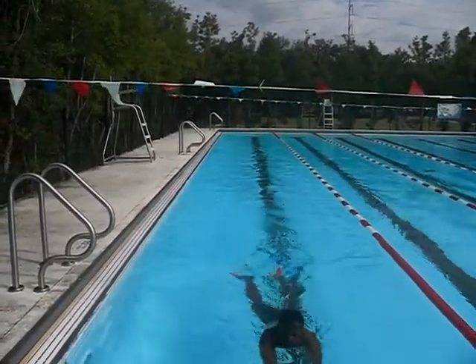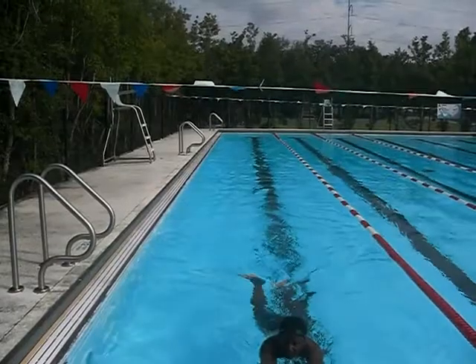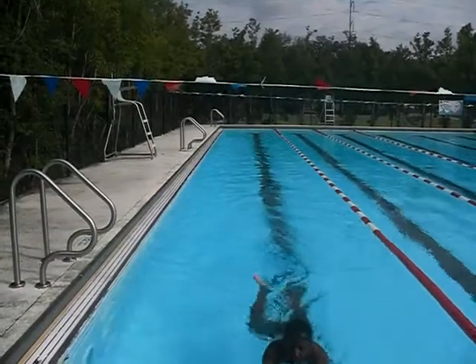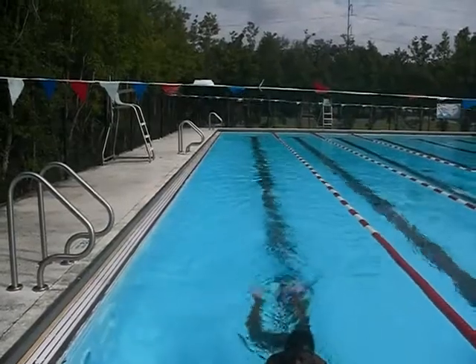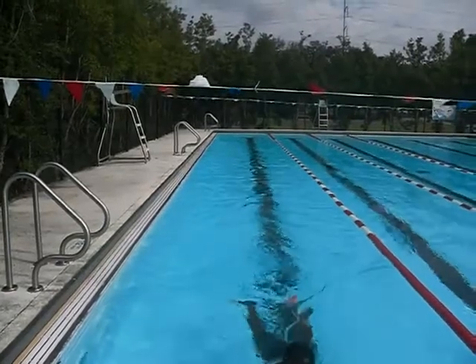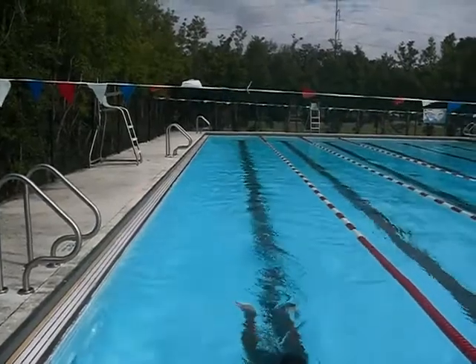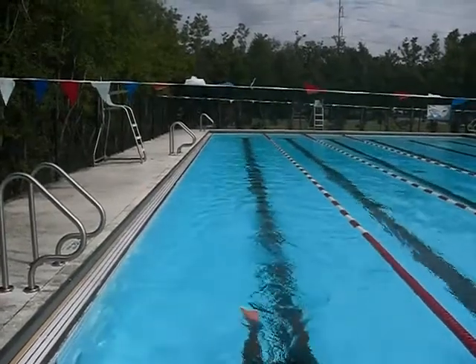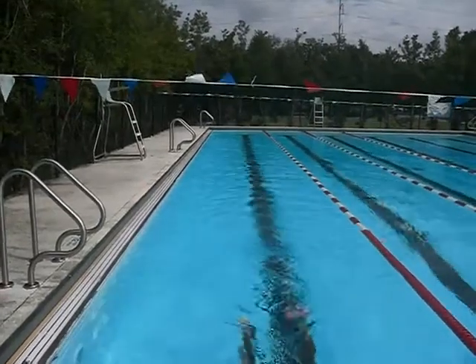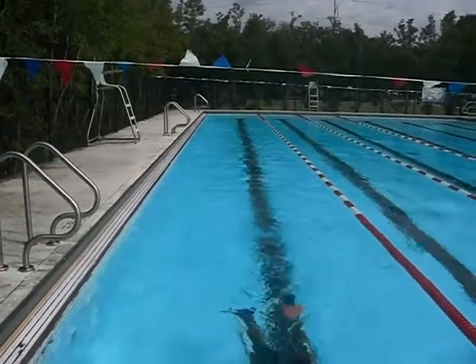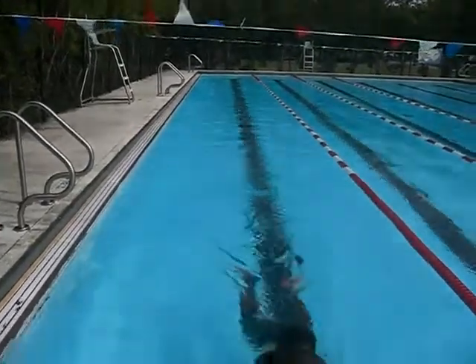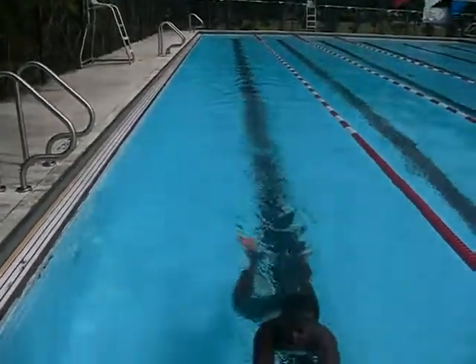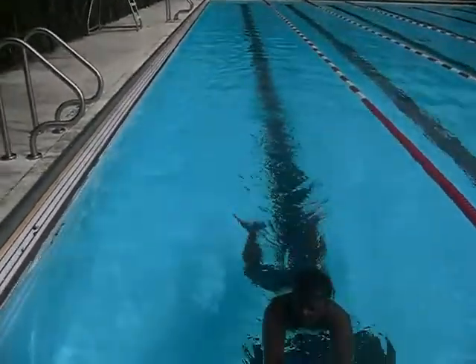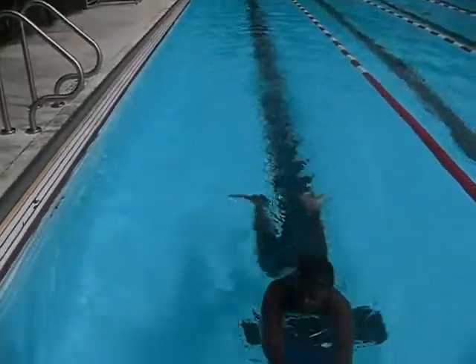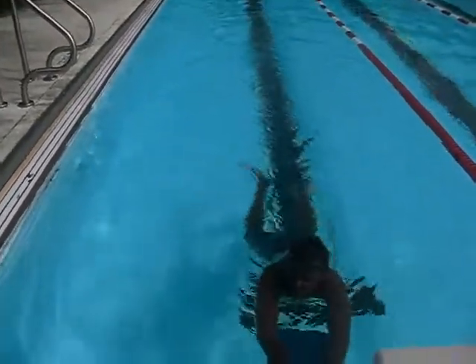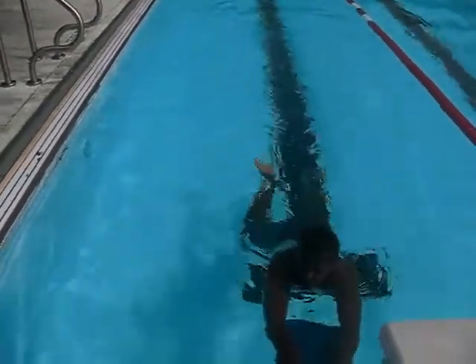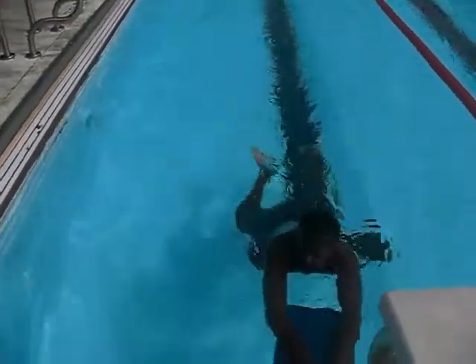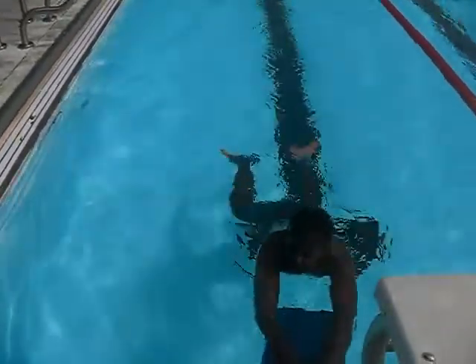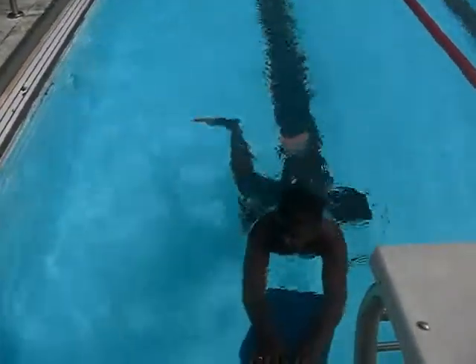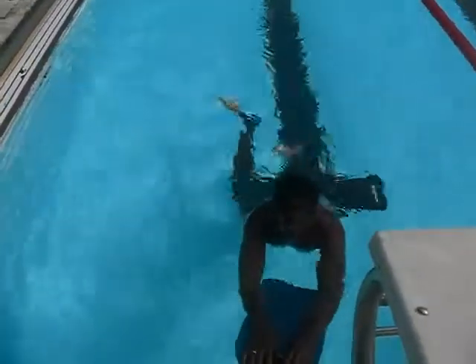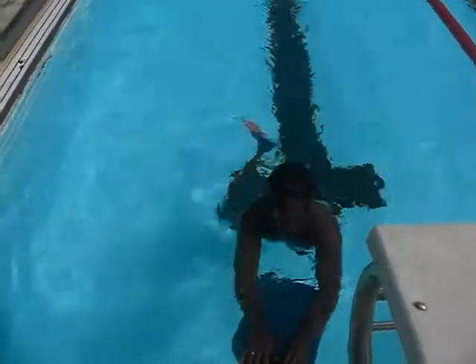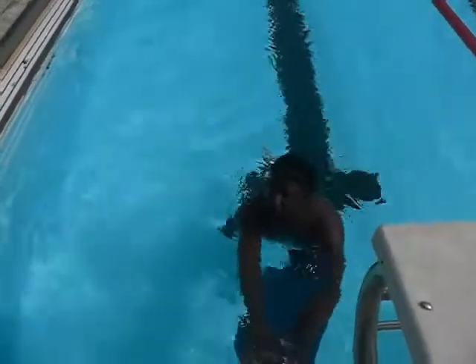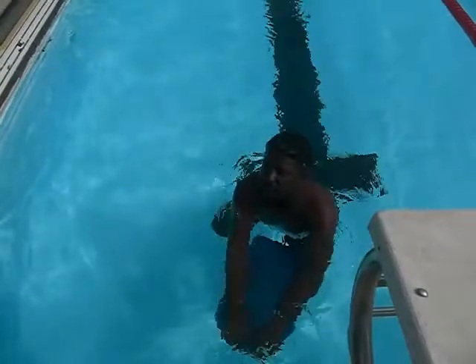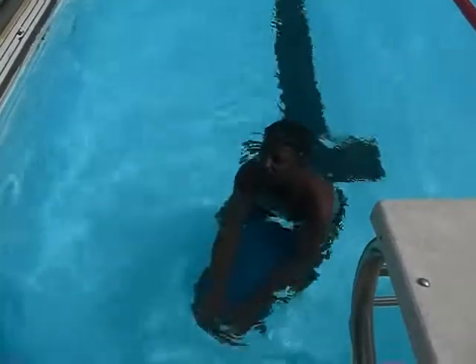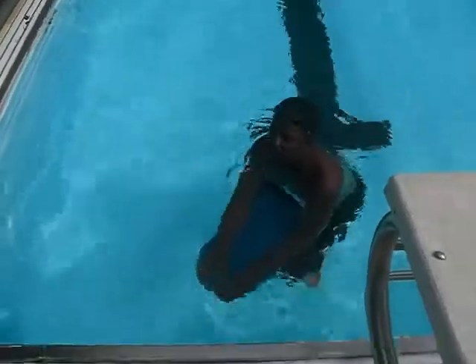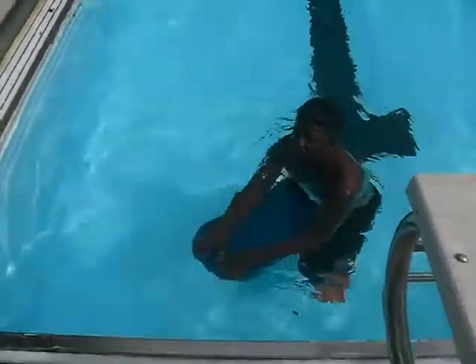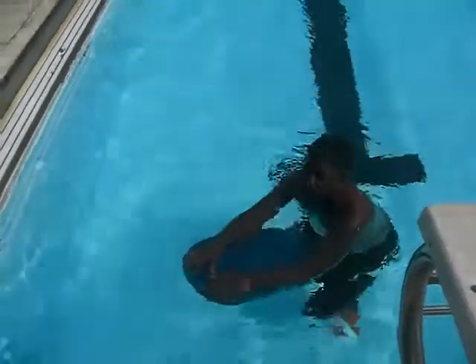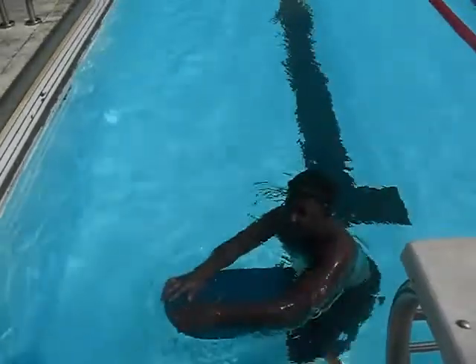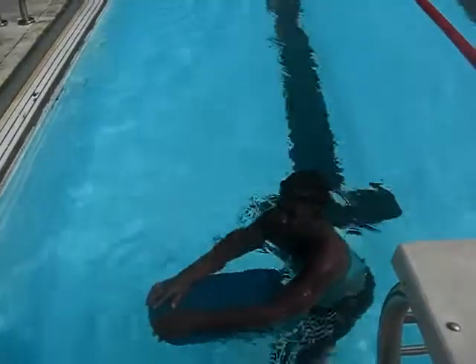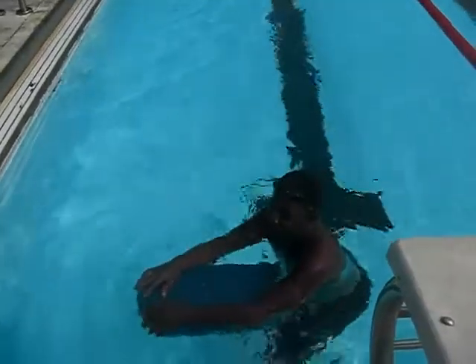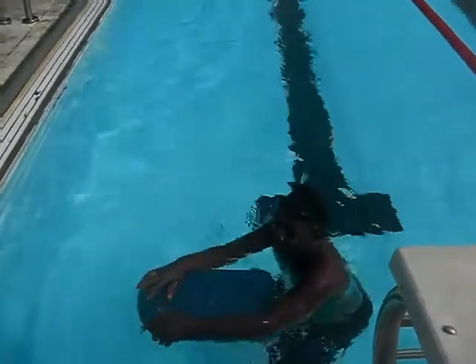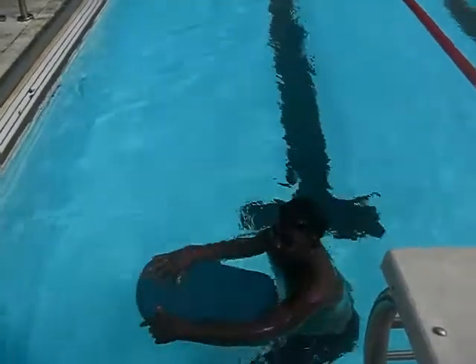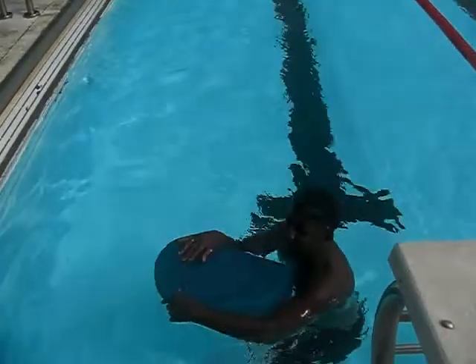And that was a butterfly kick and a free-stroke kick — flutter kick. Now I'm going to try free-stroke.